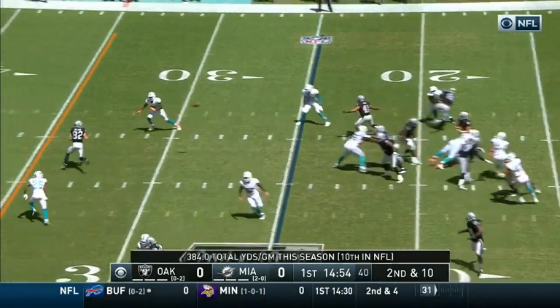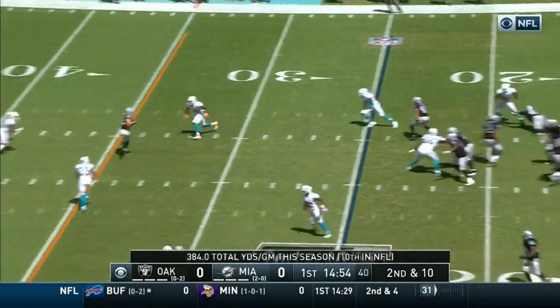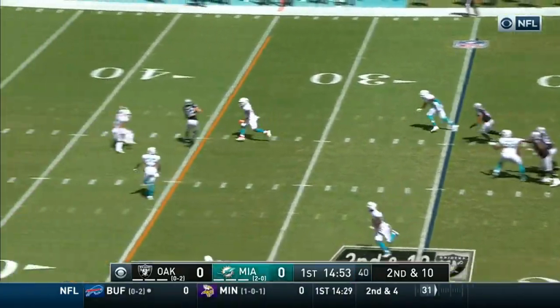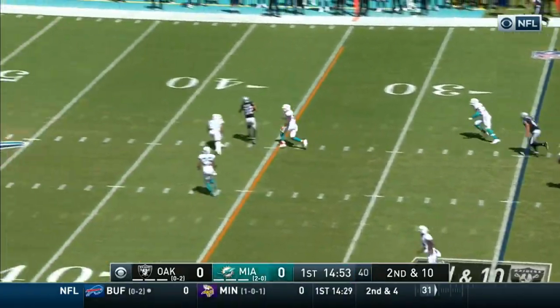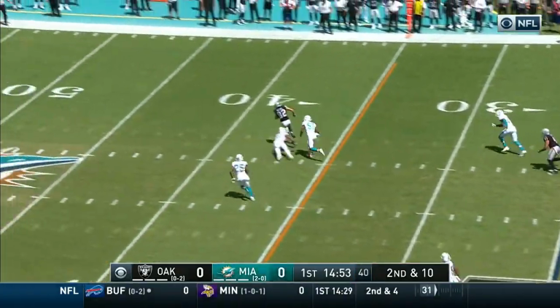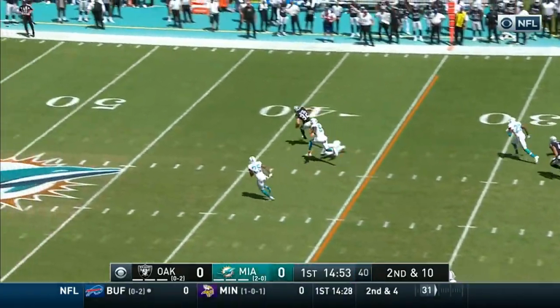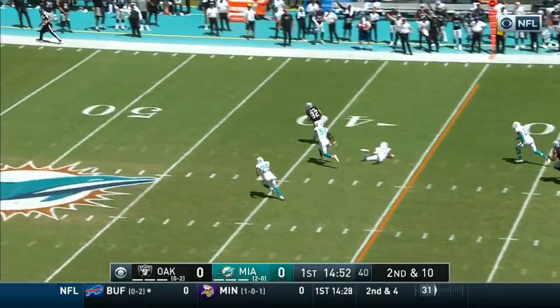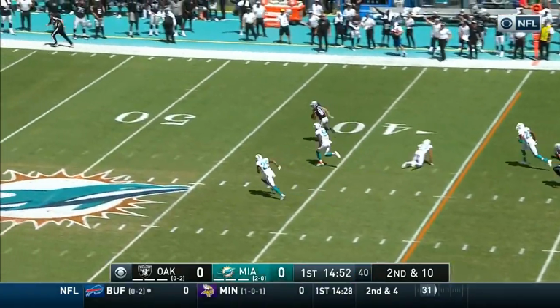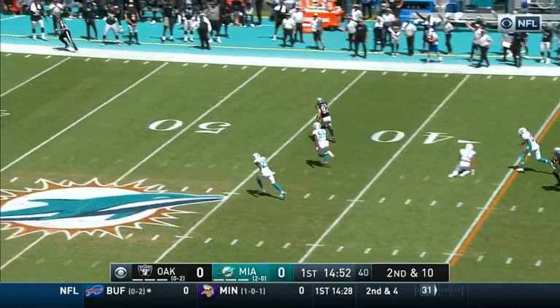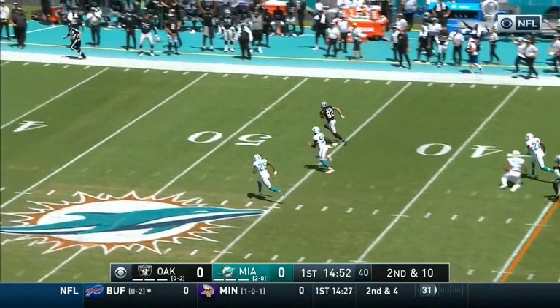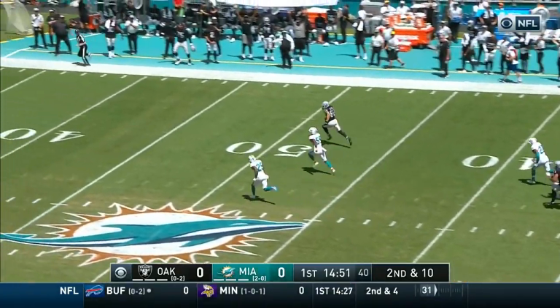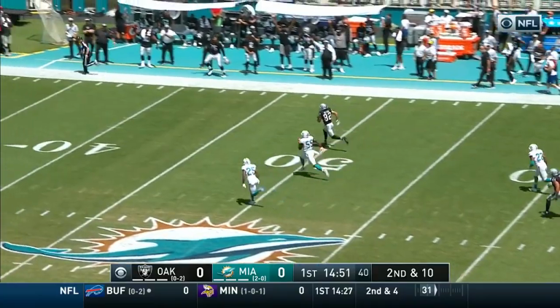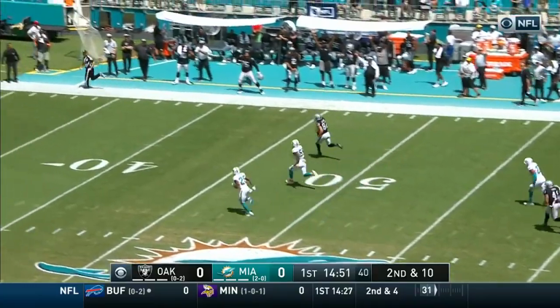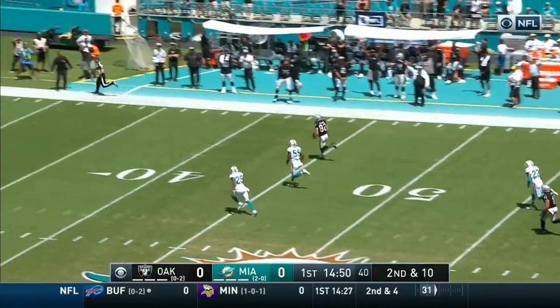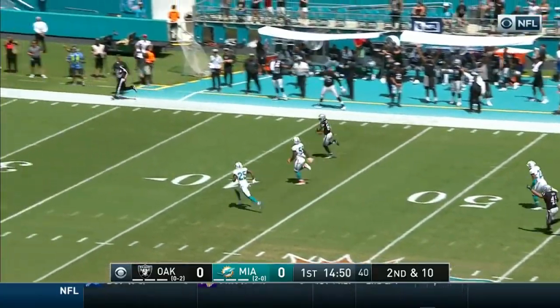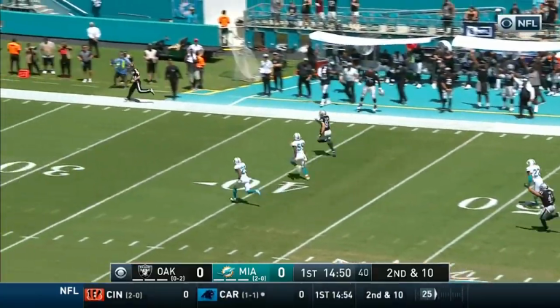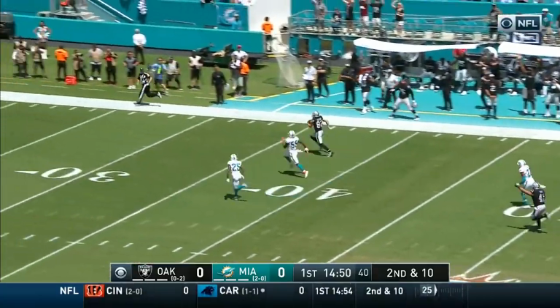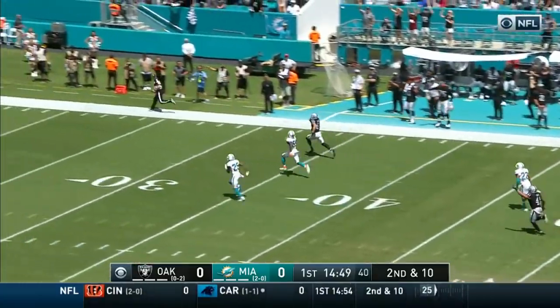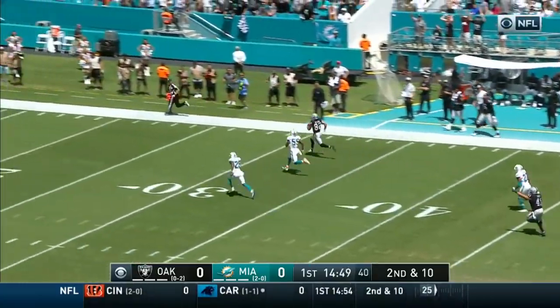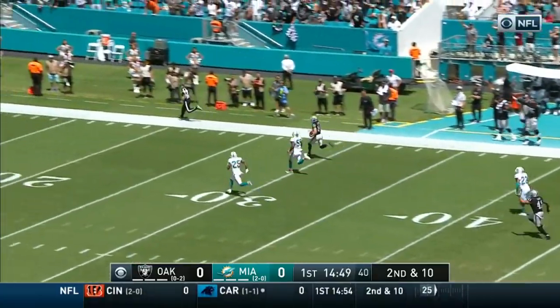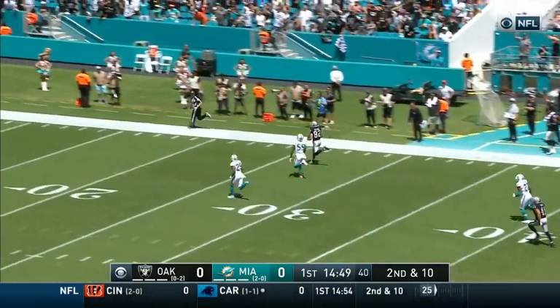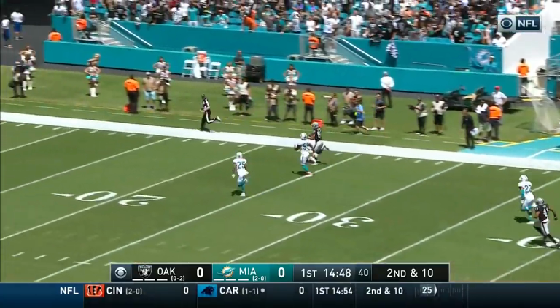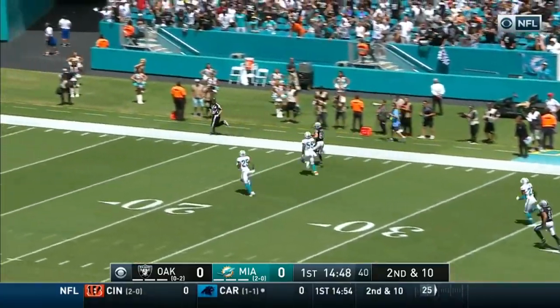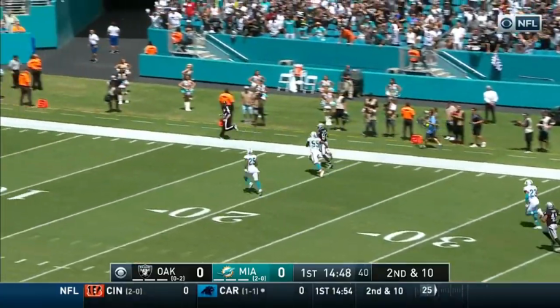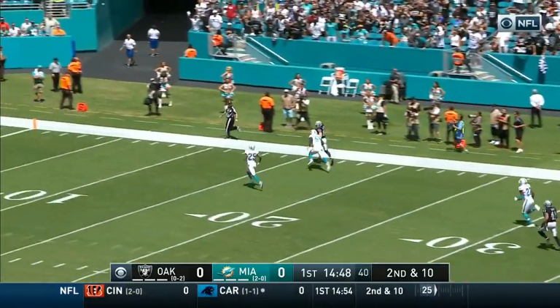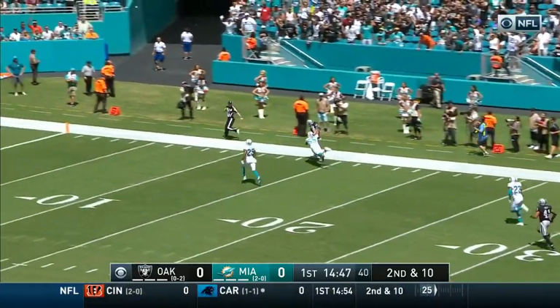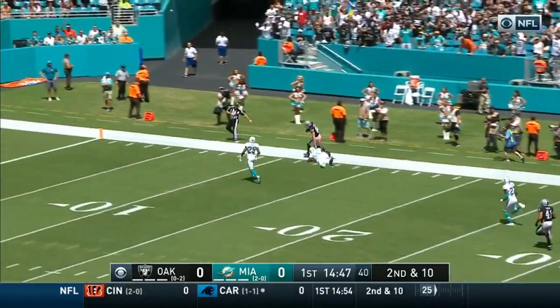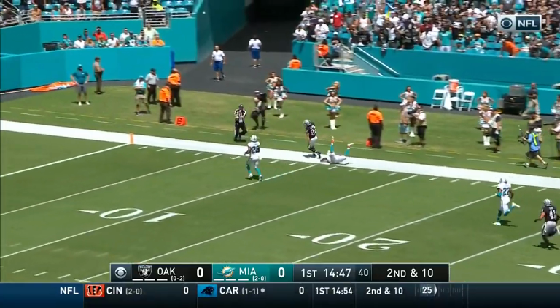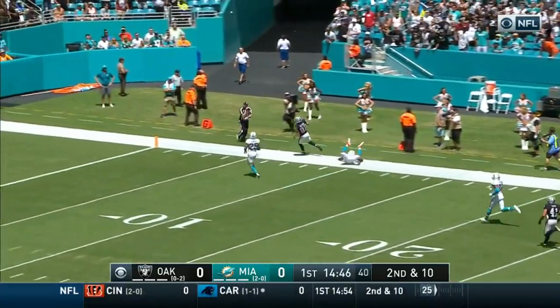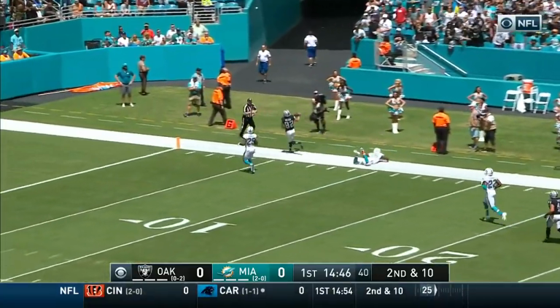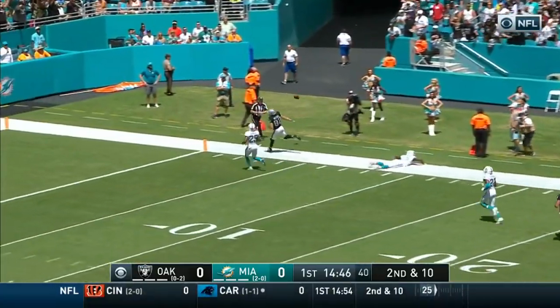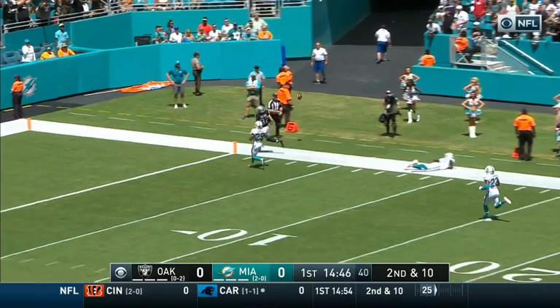Quick pop over the middle, that is complete, and Jordy Nelson off to the races! 30, 20, 10 and out of bounds!